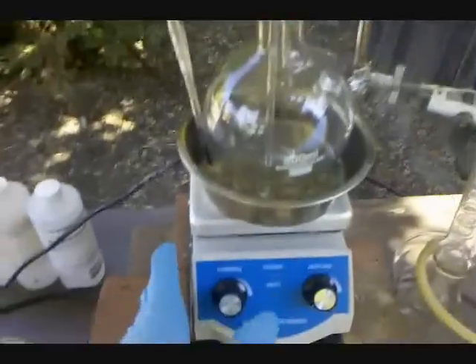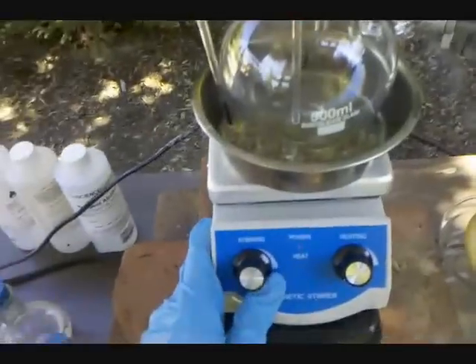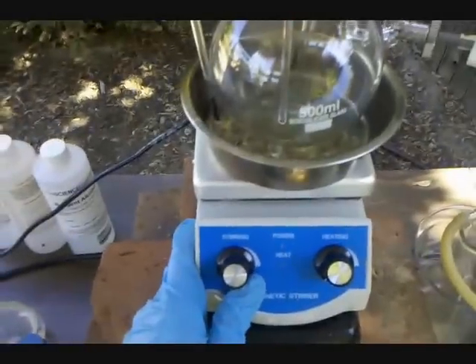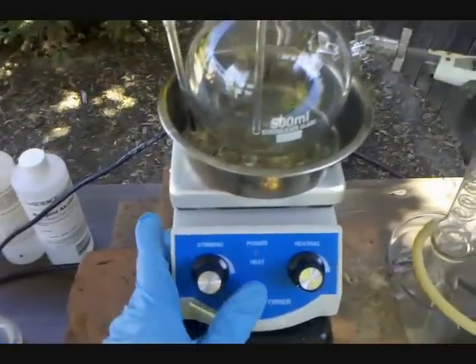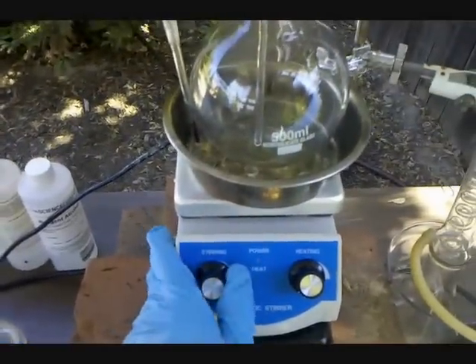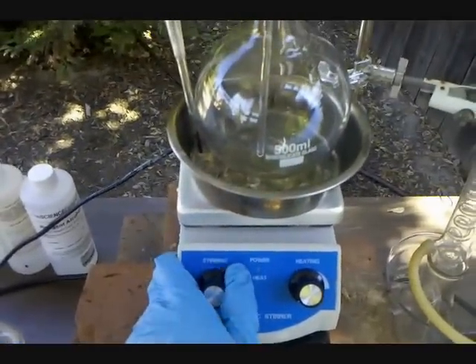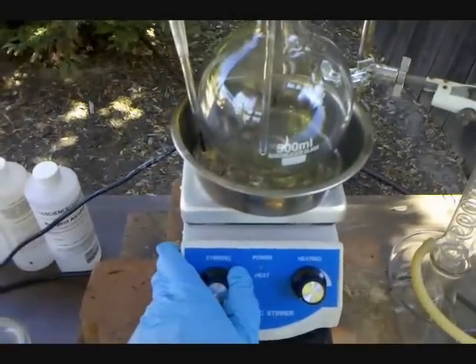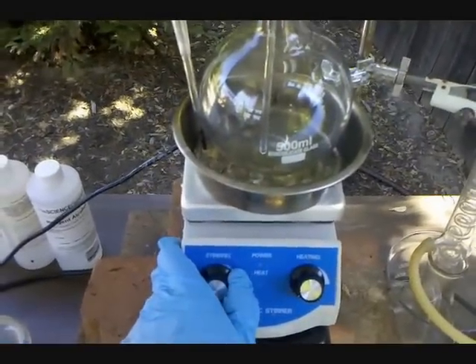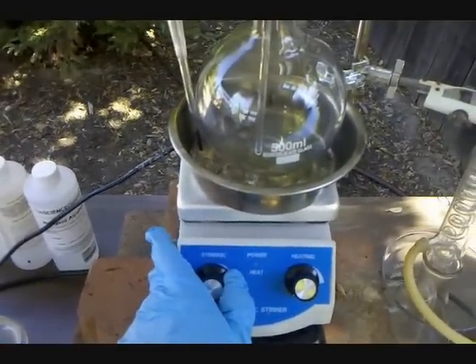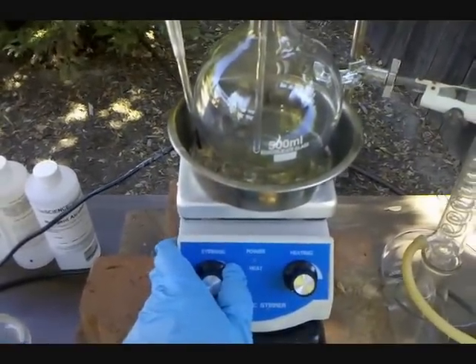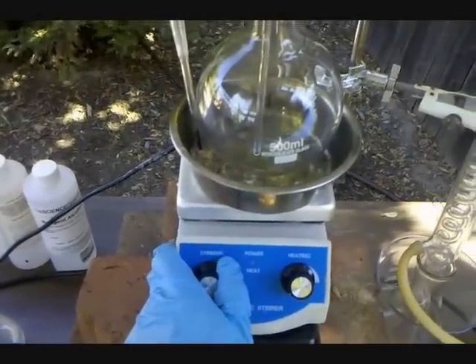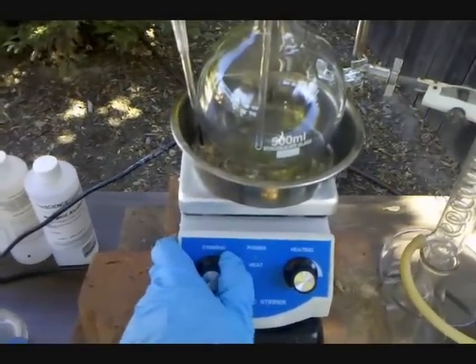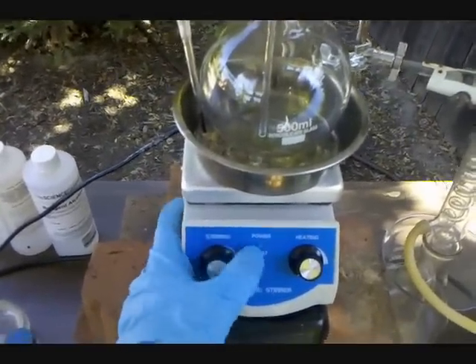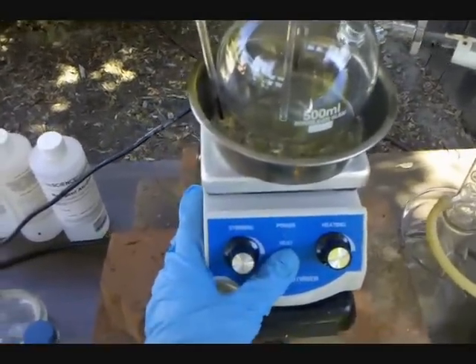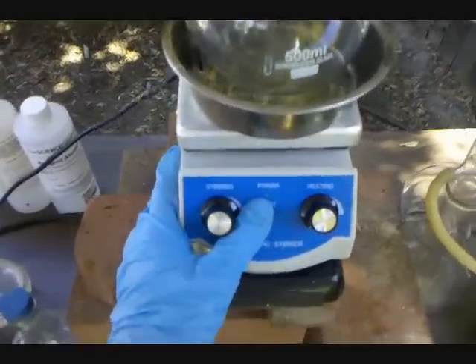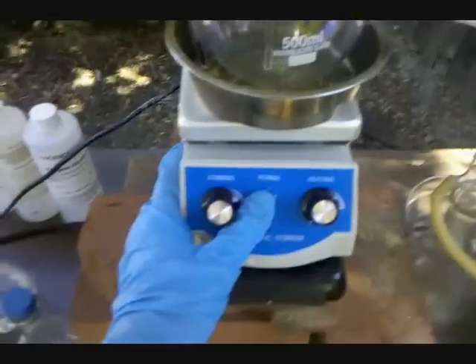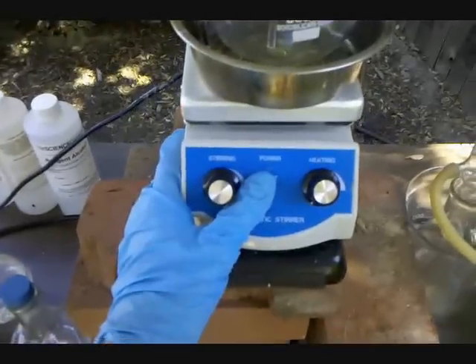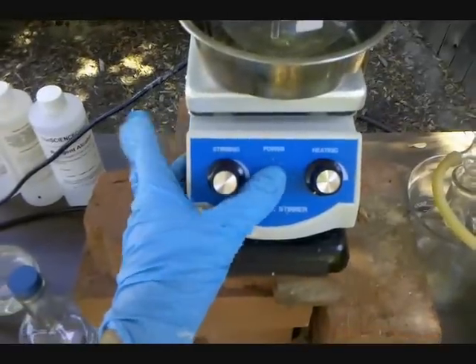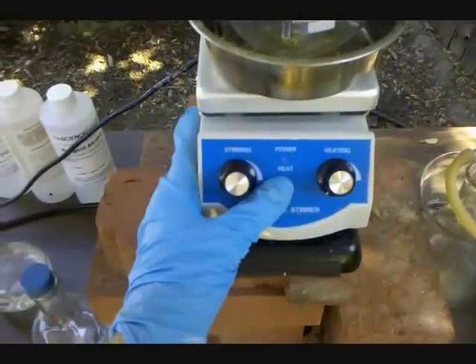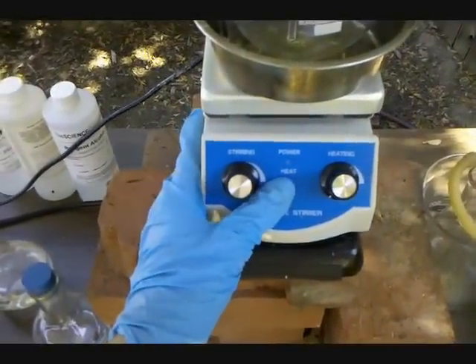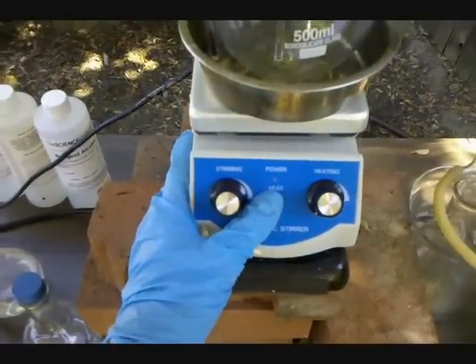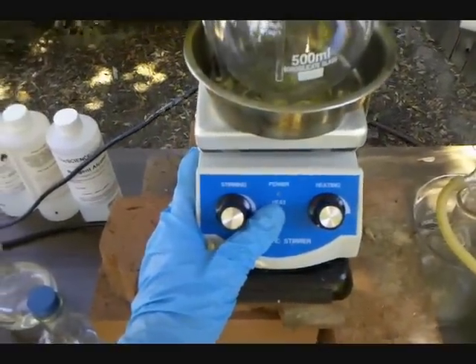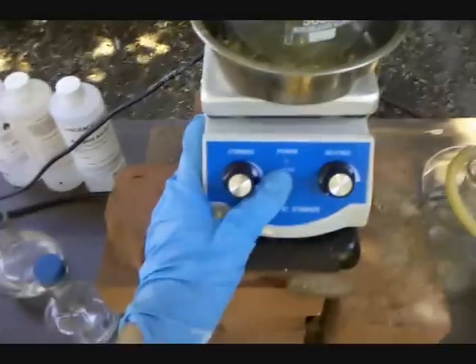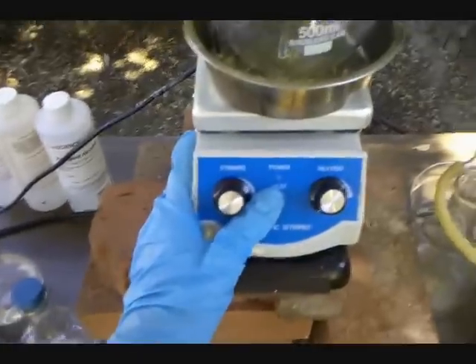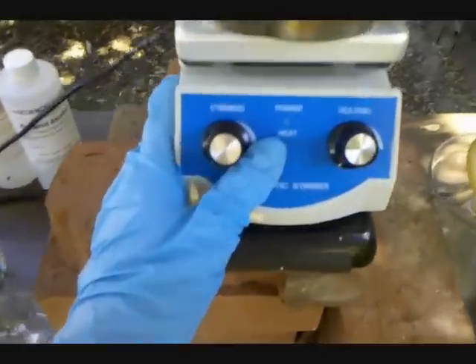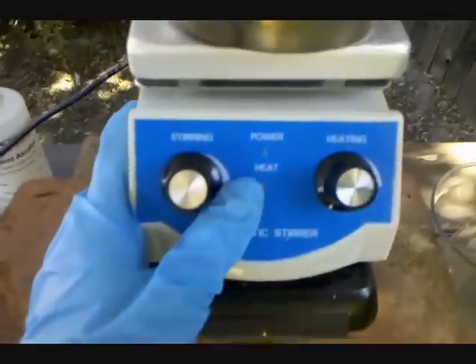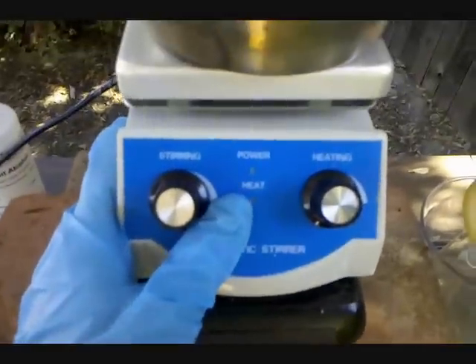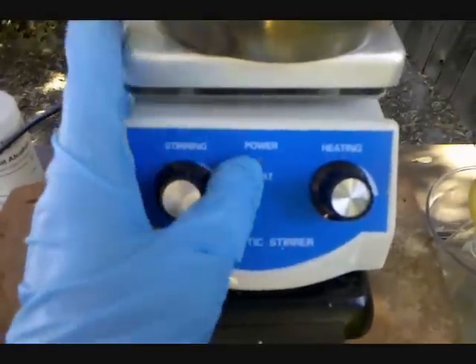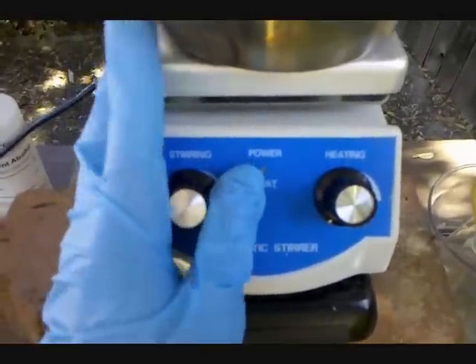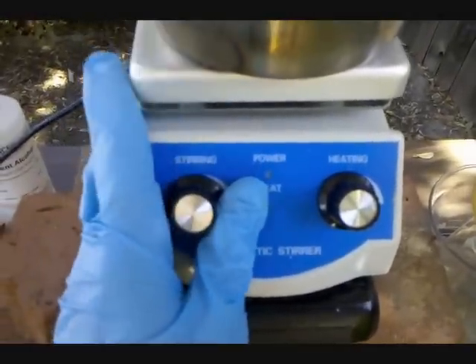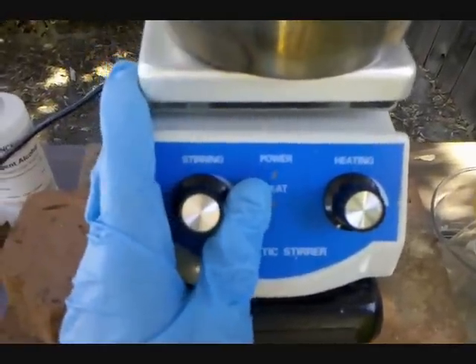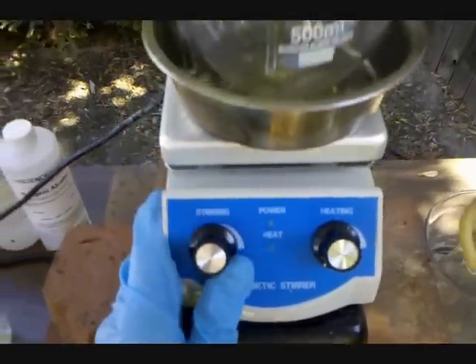First thing you'll notice is I'm using a hot plate as opposed to a torch like I did in my nitric acid video, and that's to eliminate the possibility of accidentally lighting the ether on fire, because an open flame would pose that risk and a hot plate doesn't.